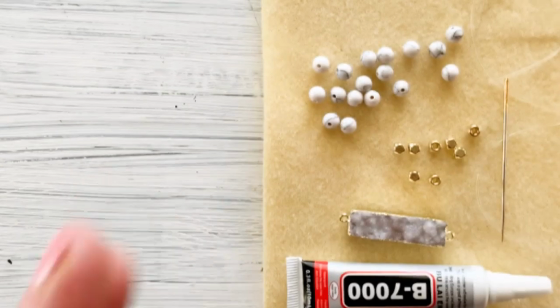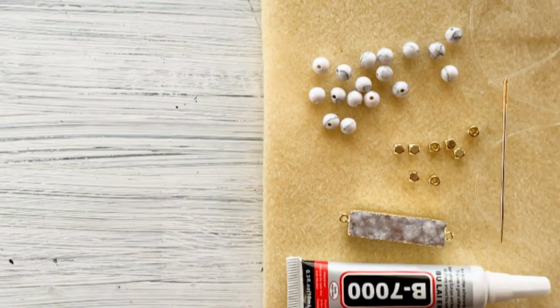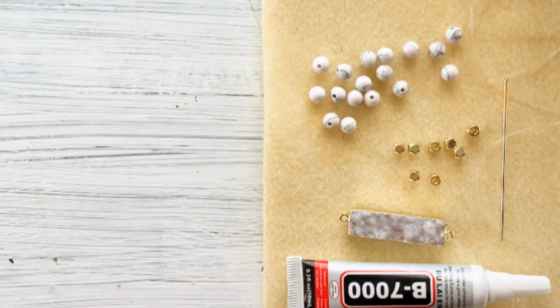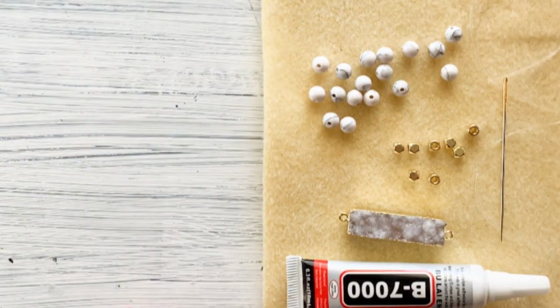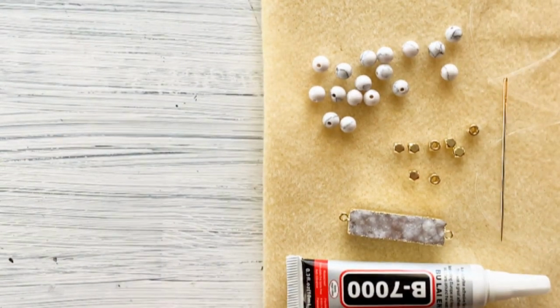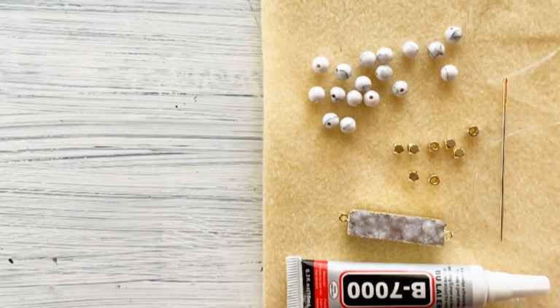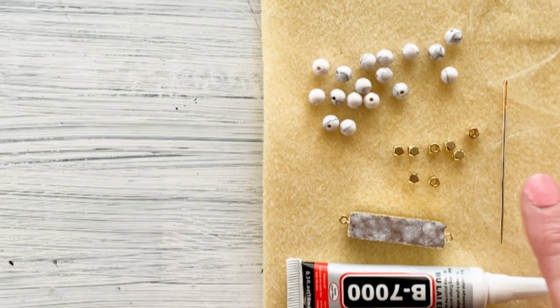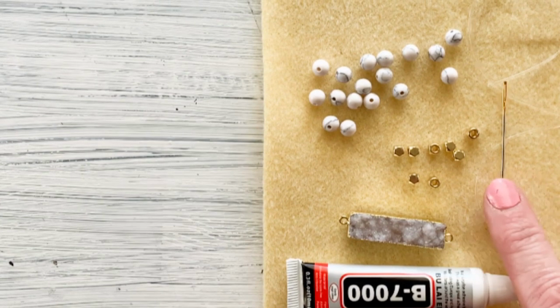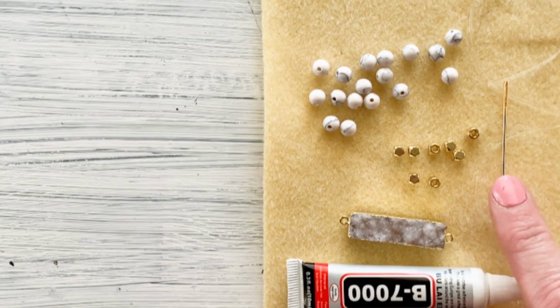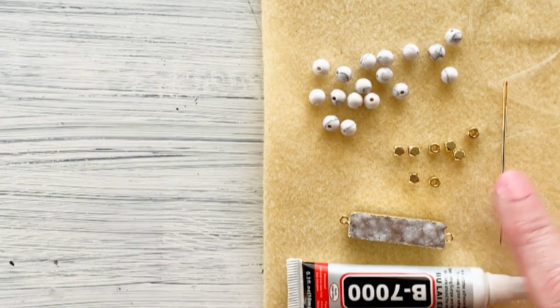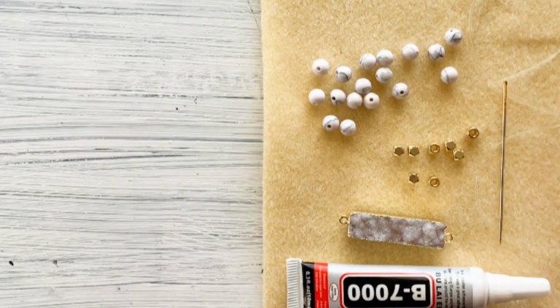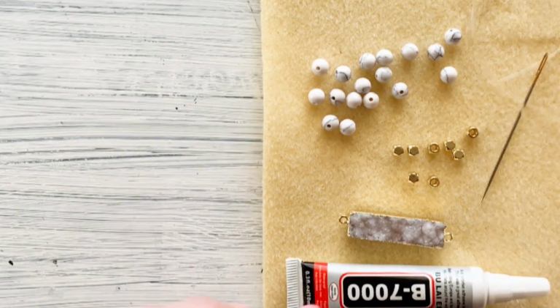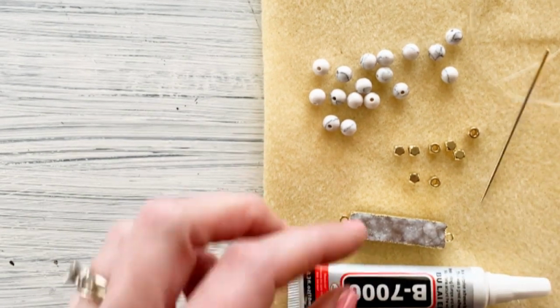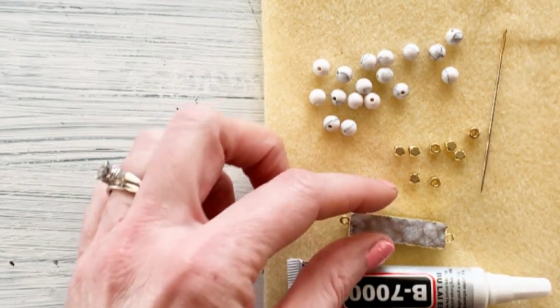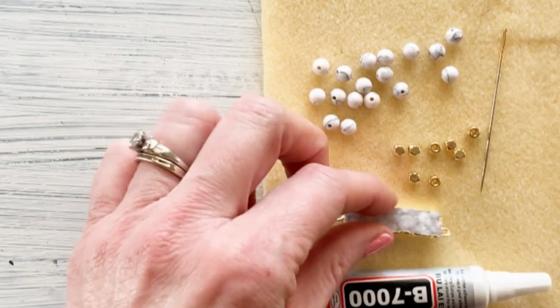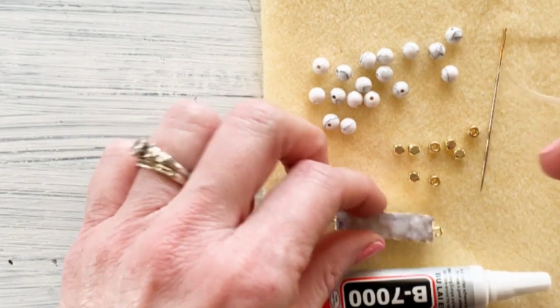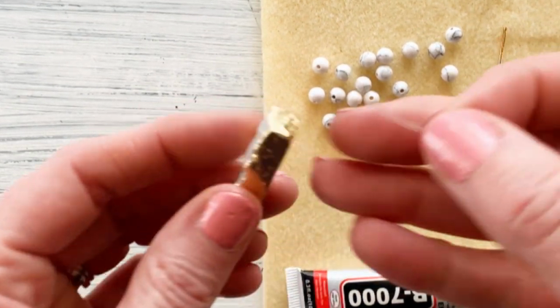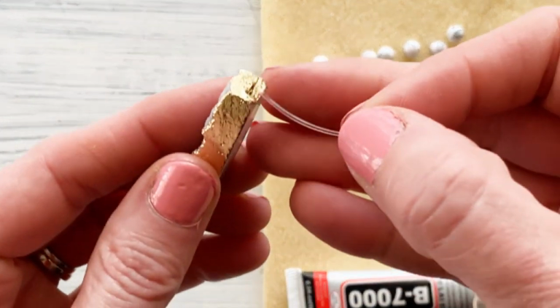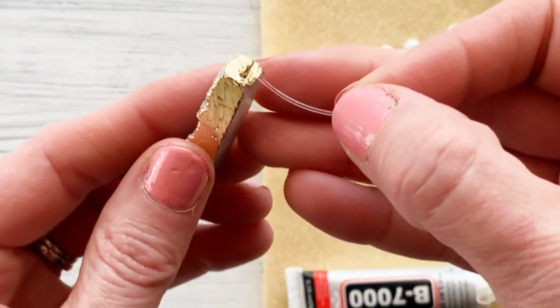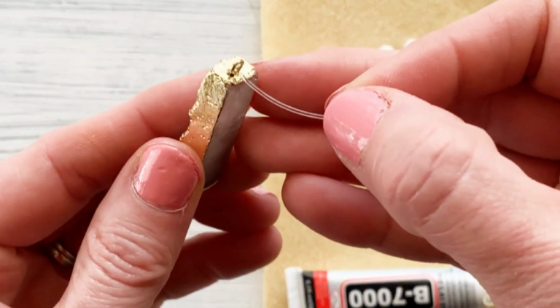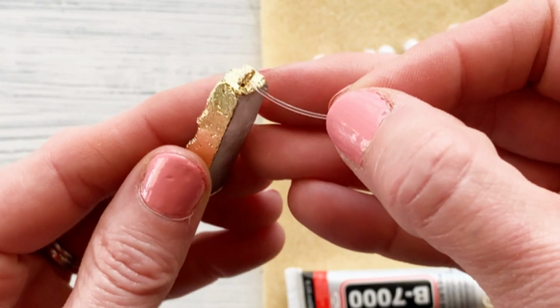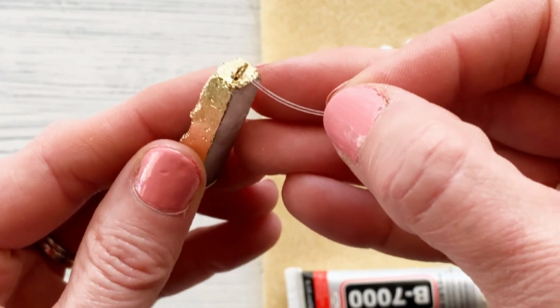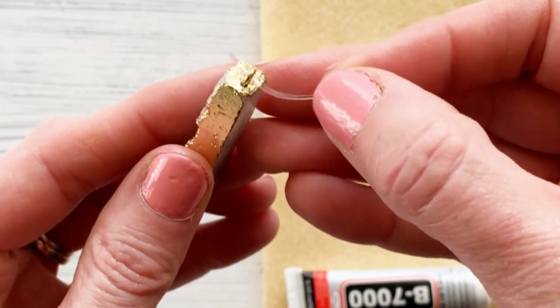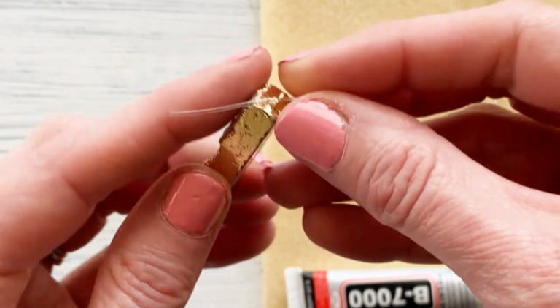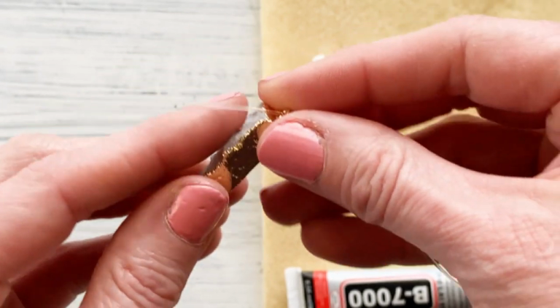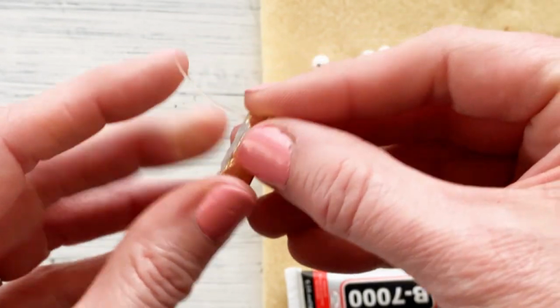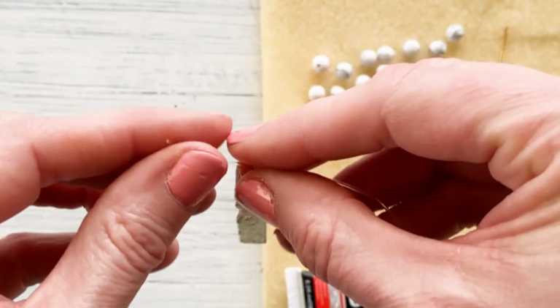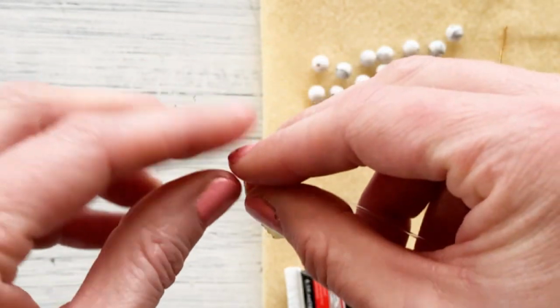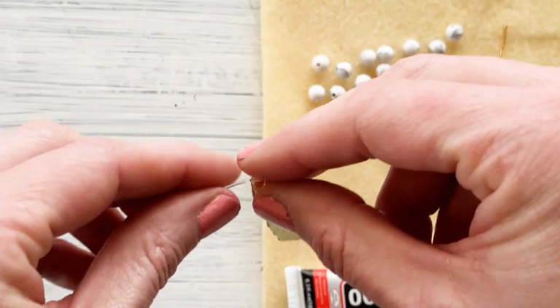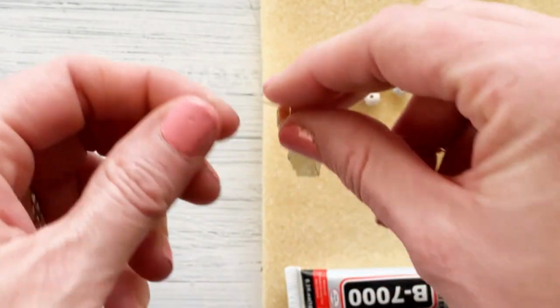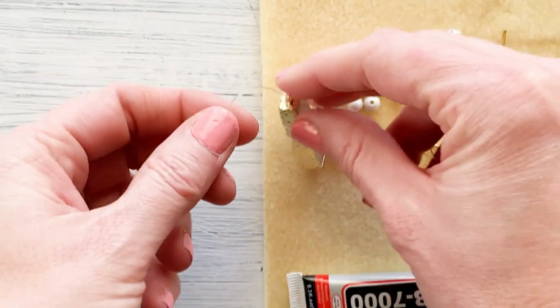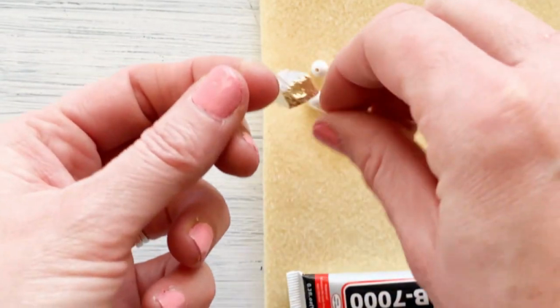I only grabbed one additional item from my stash and that's a needle. I think that comes really in handy when we're working with wire and beading and we want to make sure our knot is exactly where we want it.